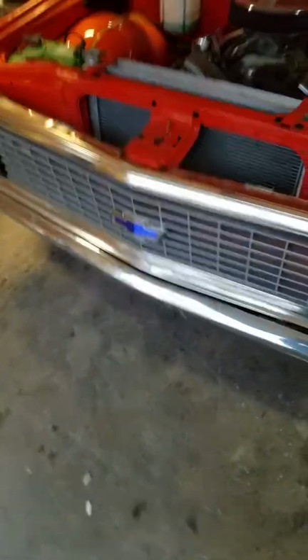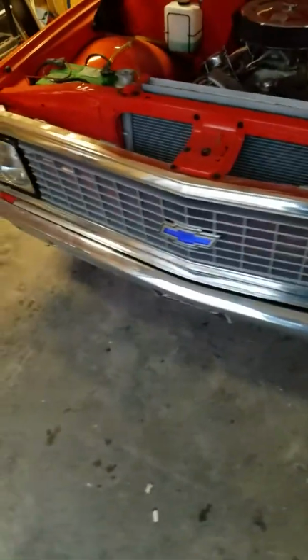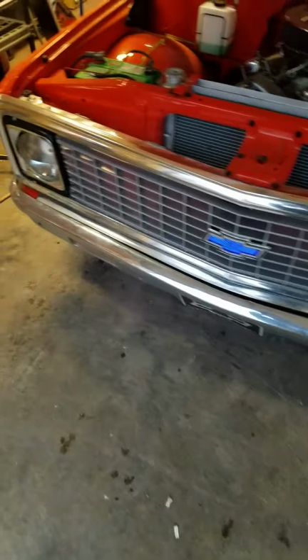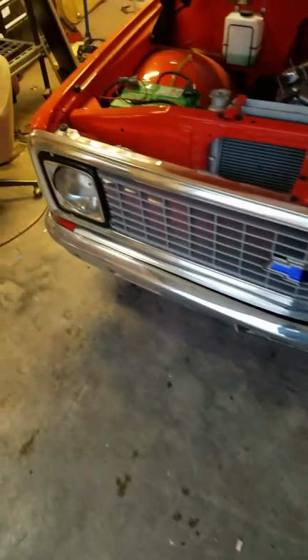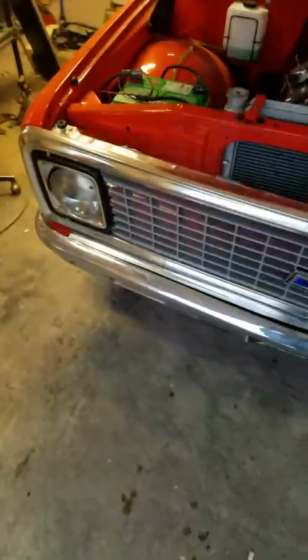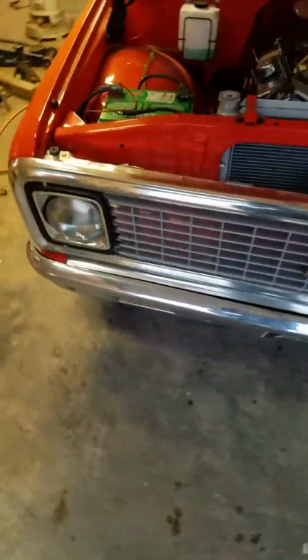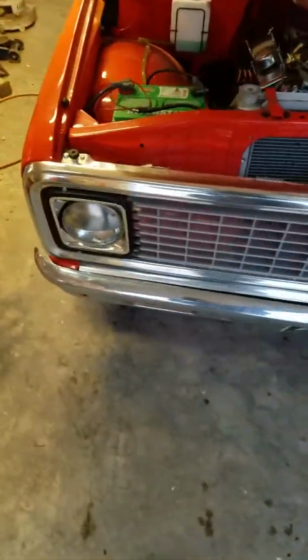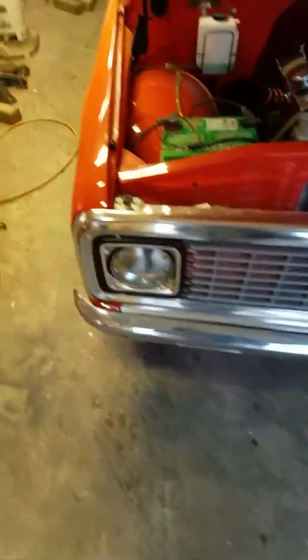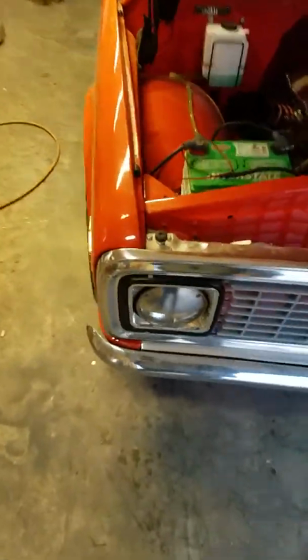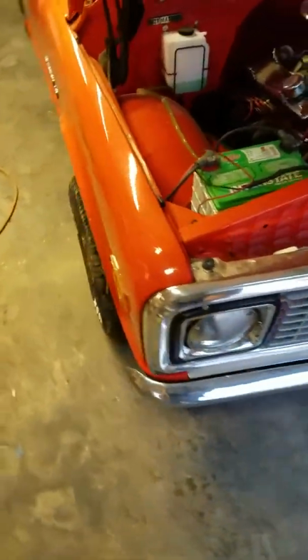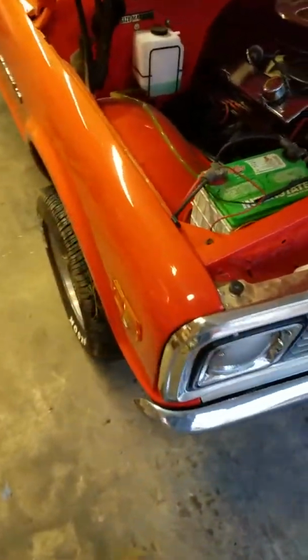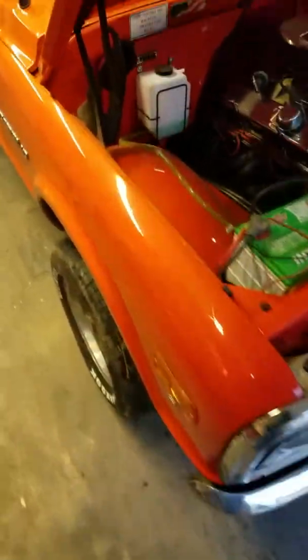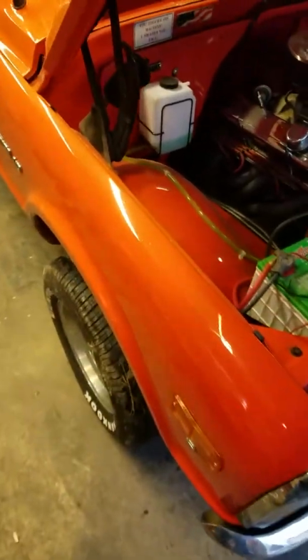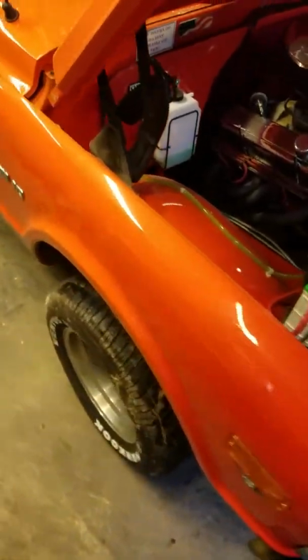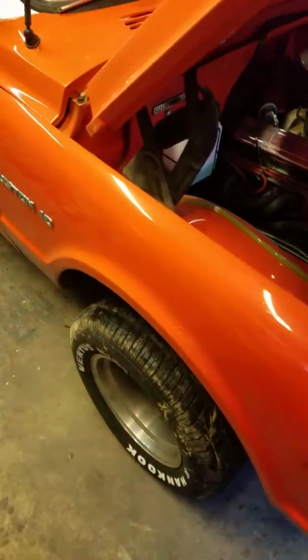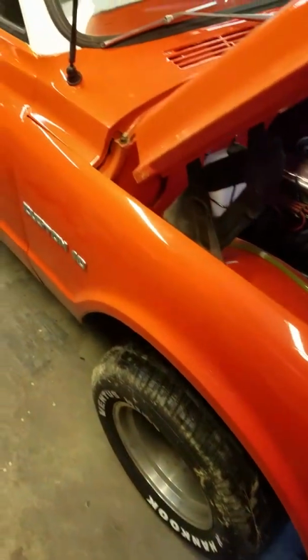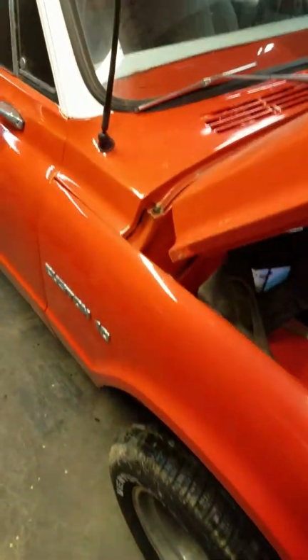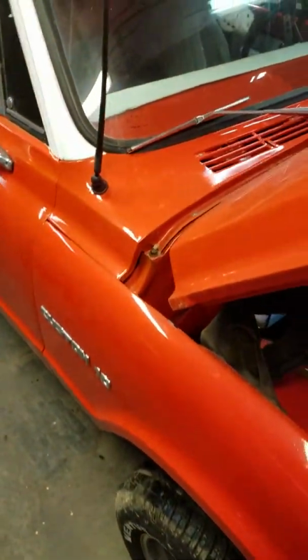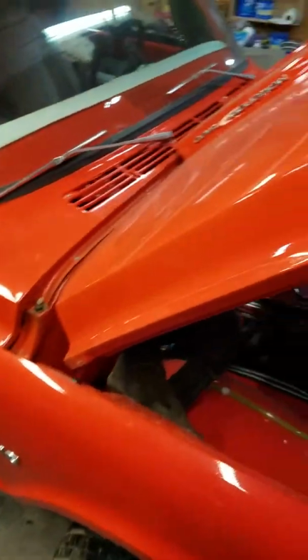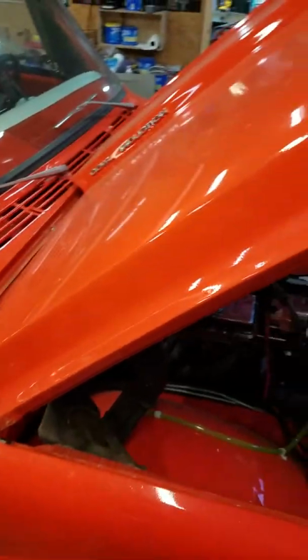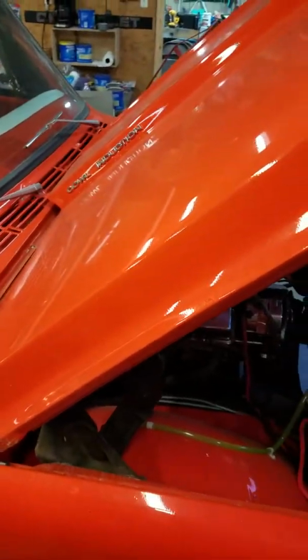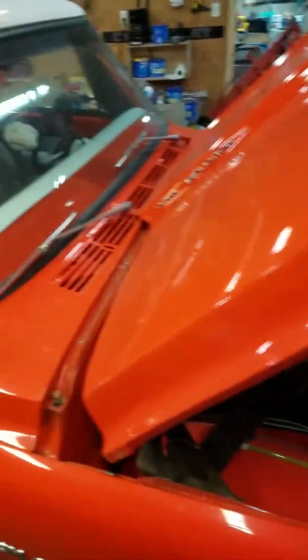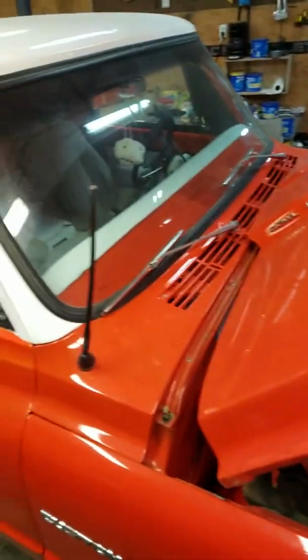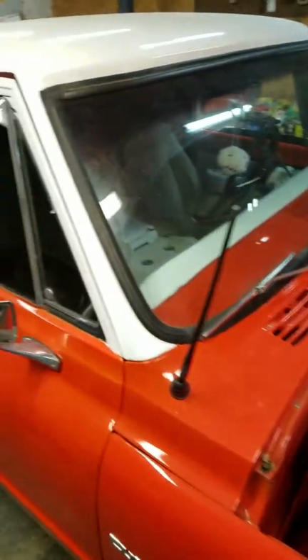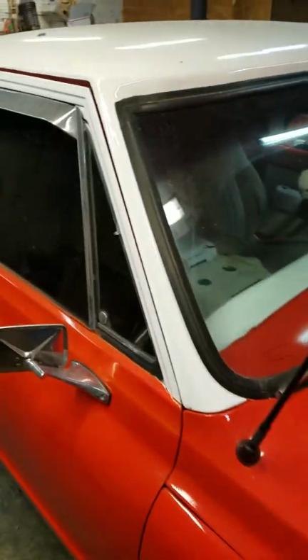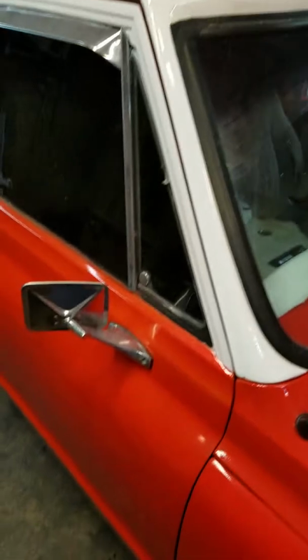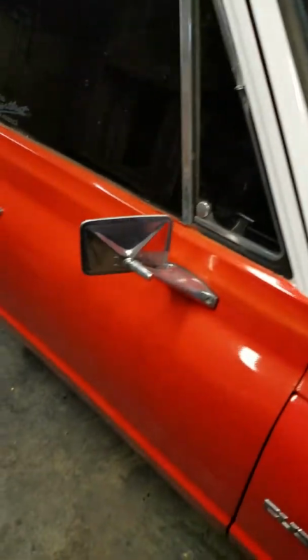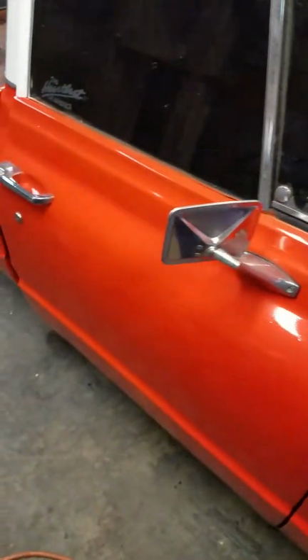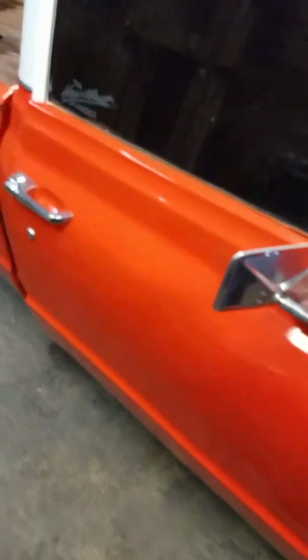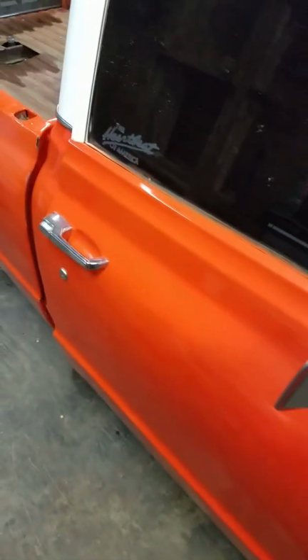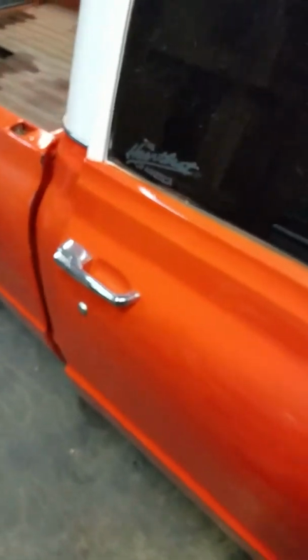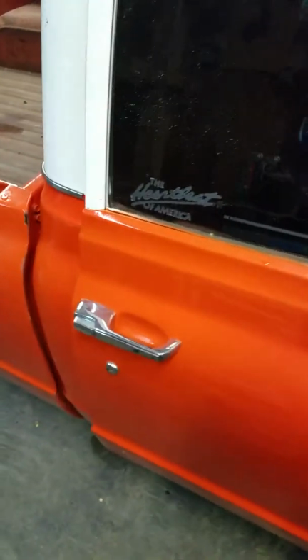It's been asleep all winter. I've had the bed in the garage, been doing some patch panel work on it. Got a custom hood, shaved the drip rails, got a custom interior.